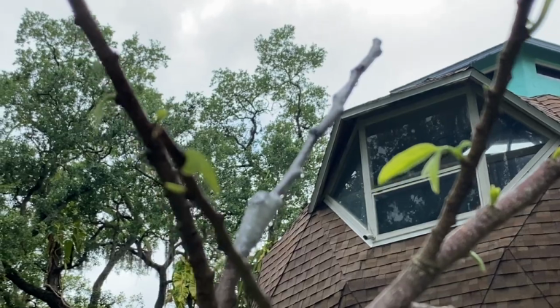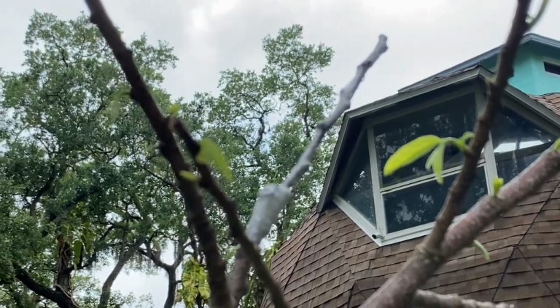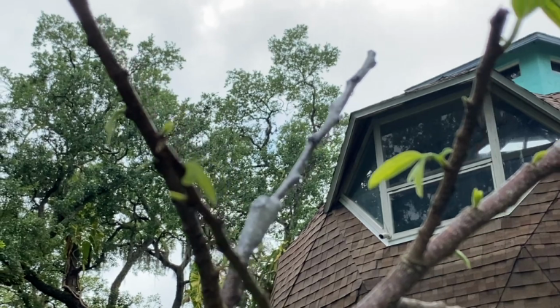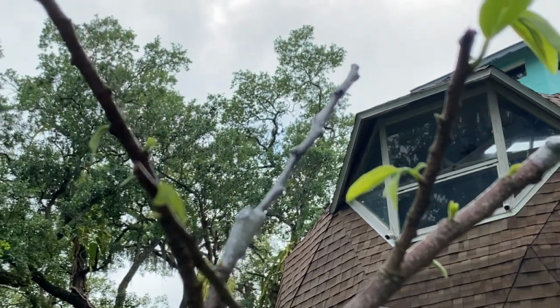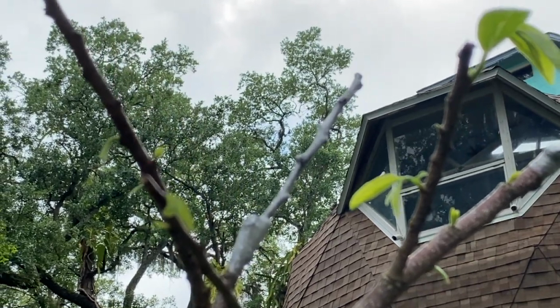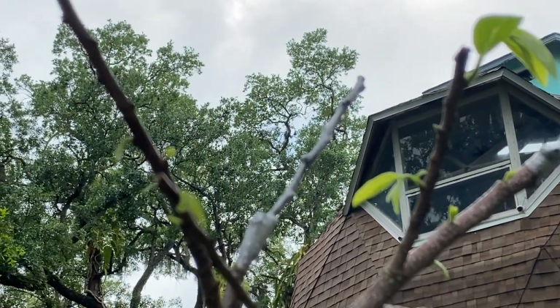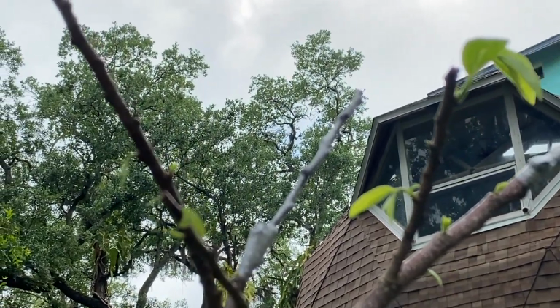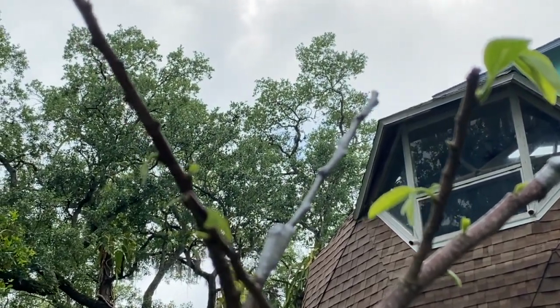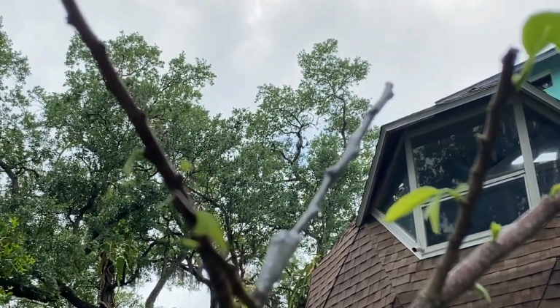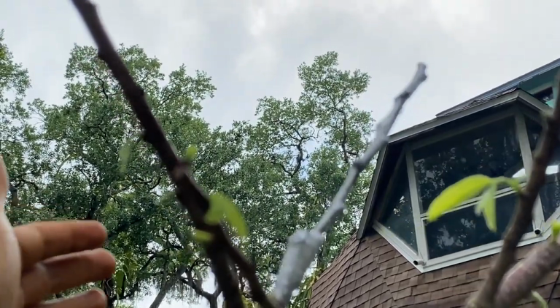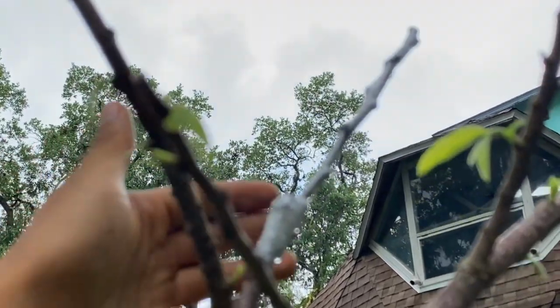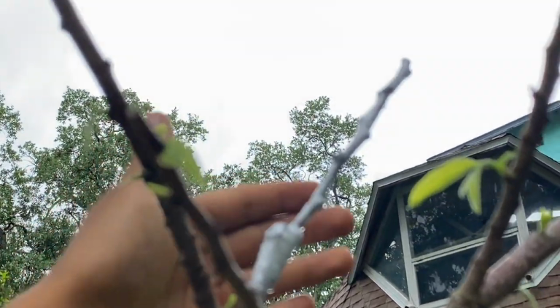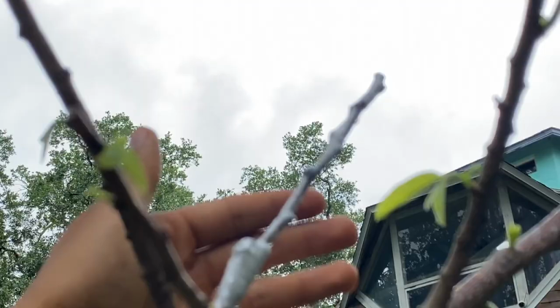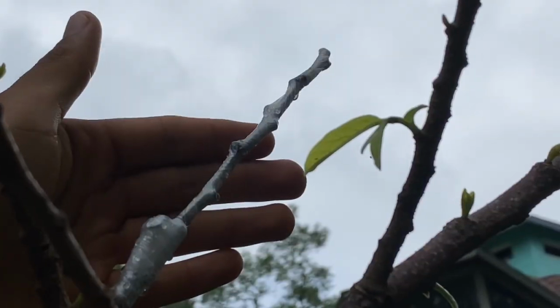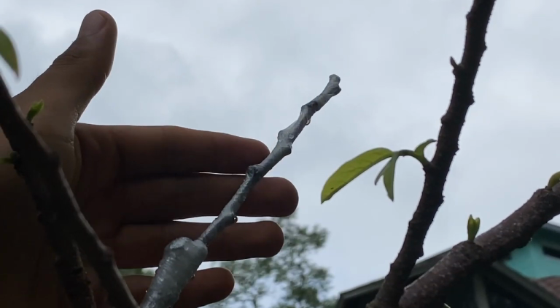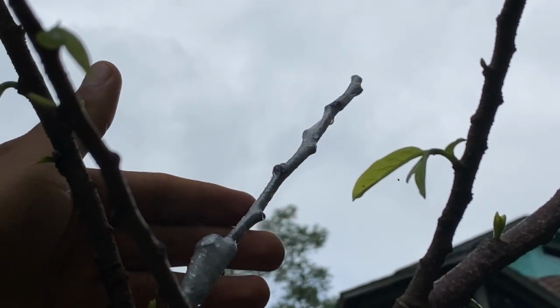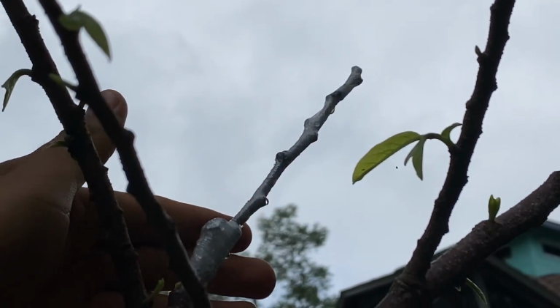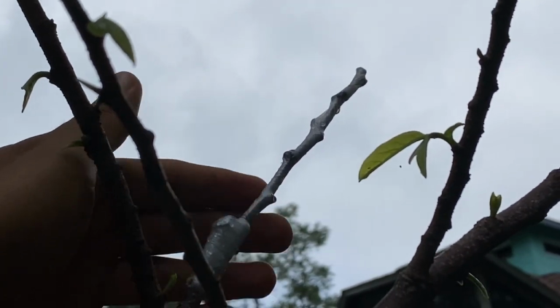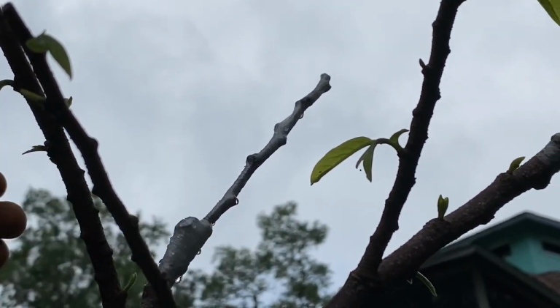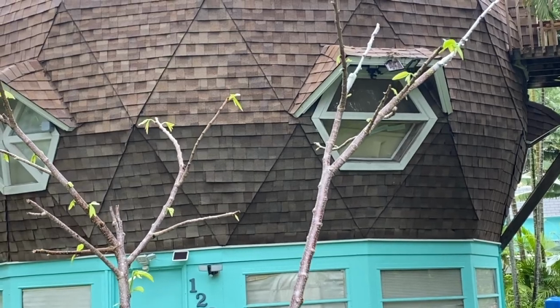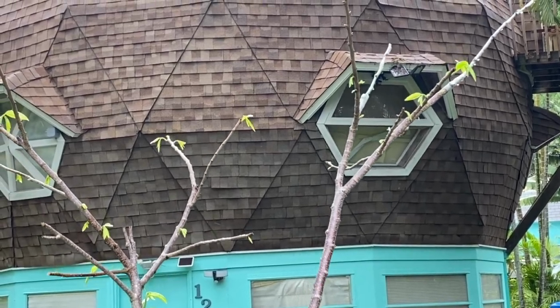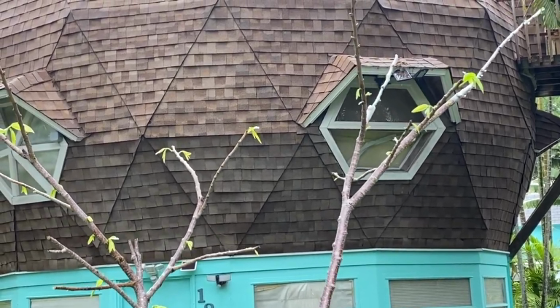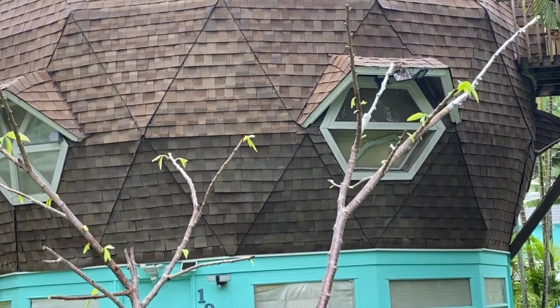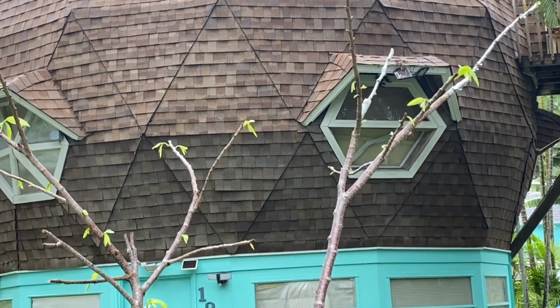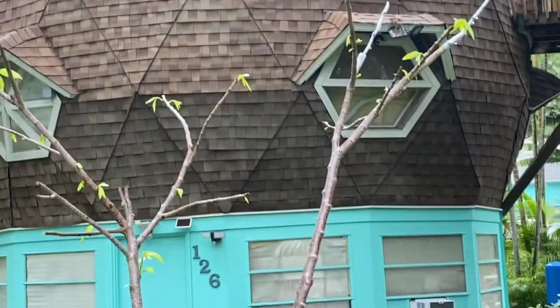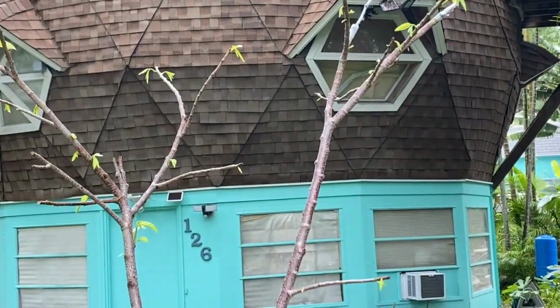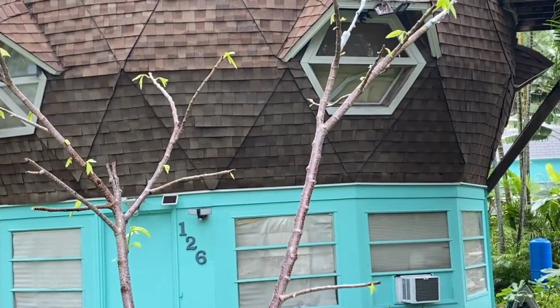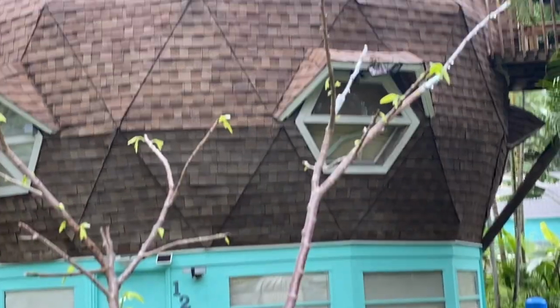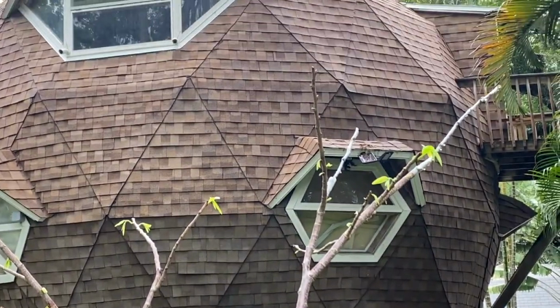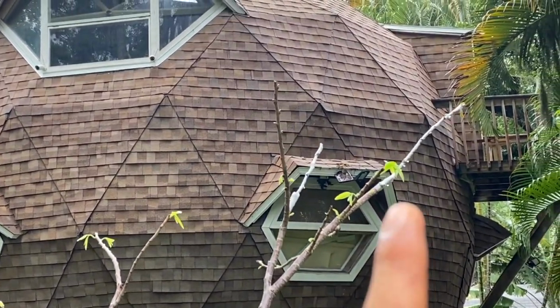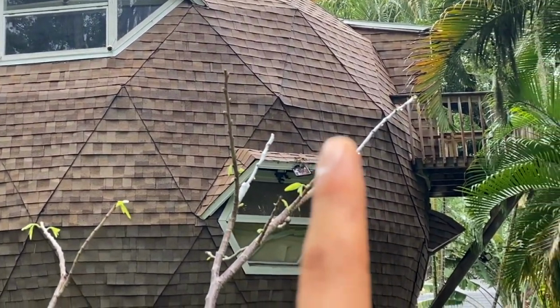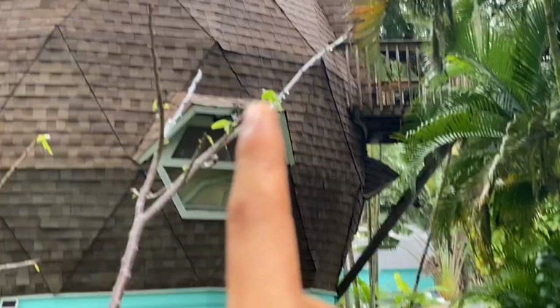I did actually graft another scion onto this reticulata but it doesn't seem to be taking as of yet — it hasn't pushed as of yet and I don't know if it will. Overall the reticulata tree is already pushing out its new growth.